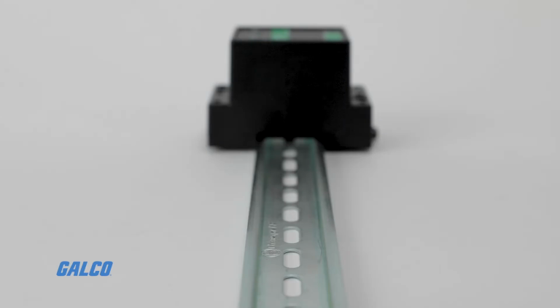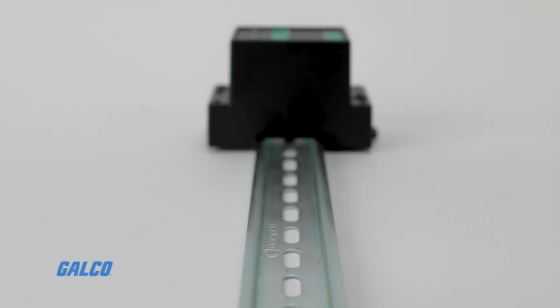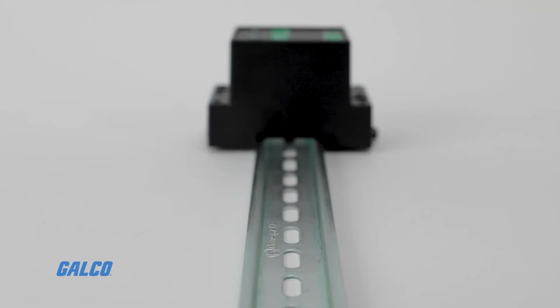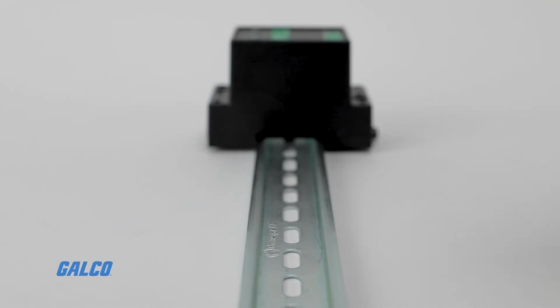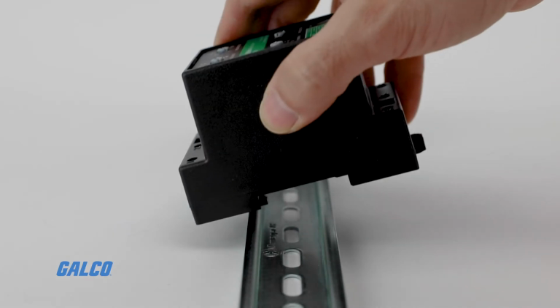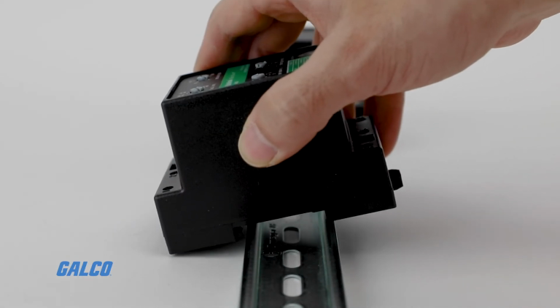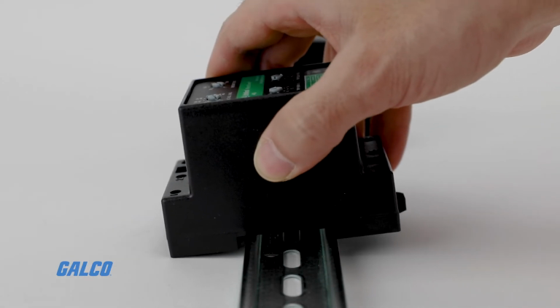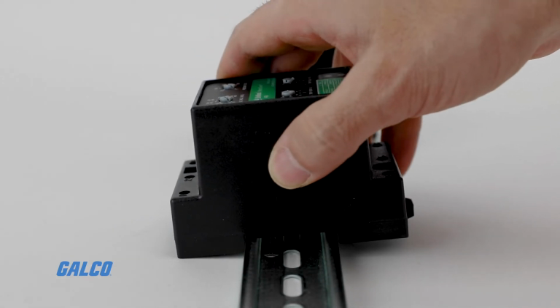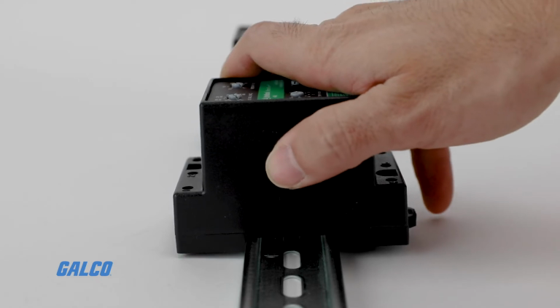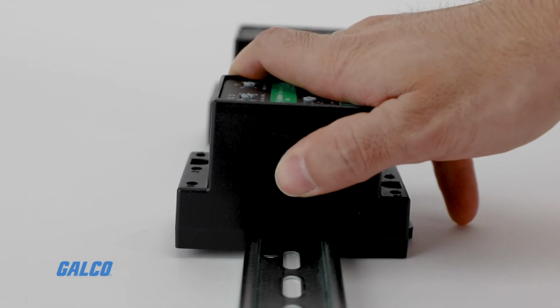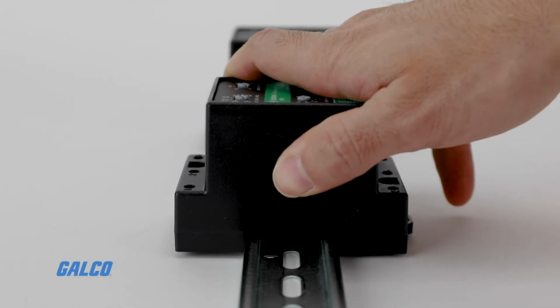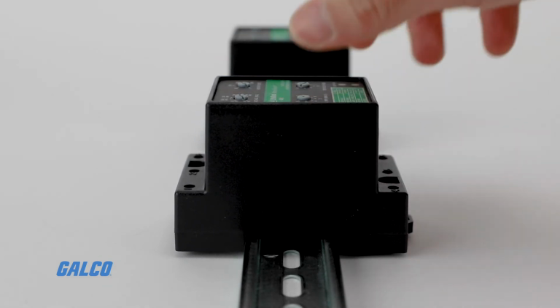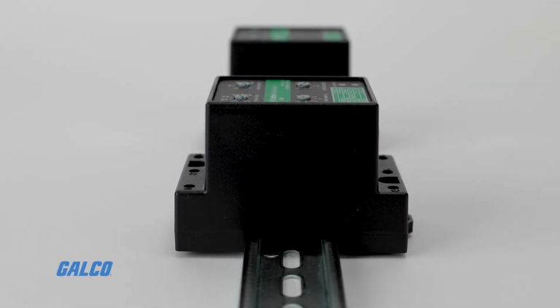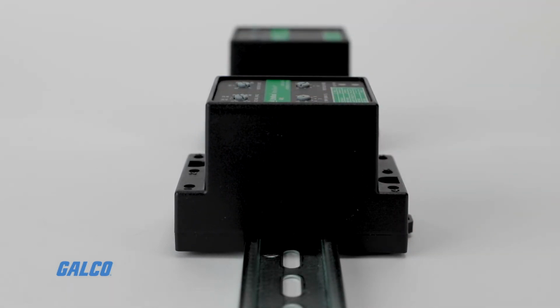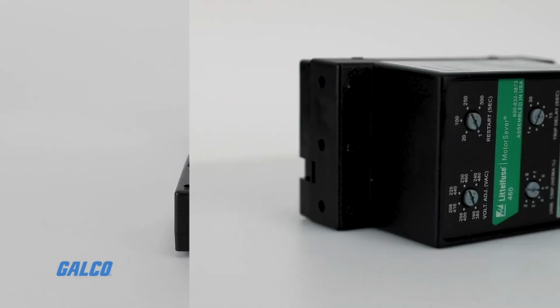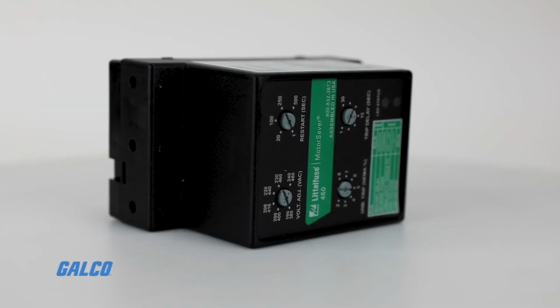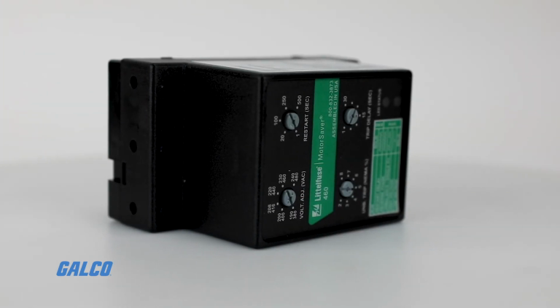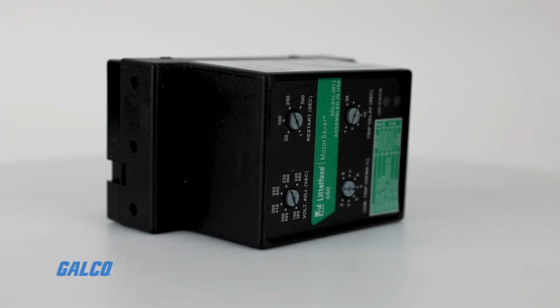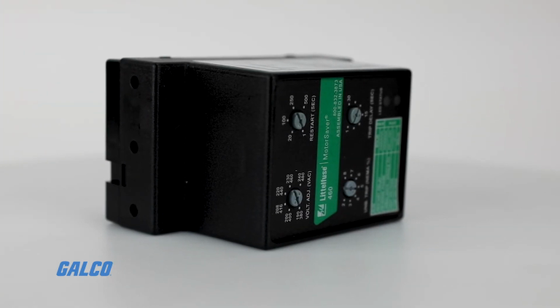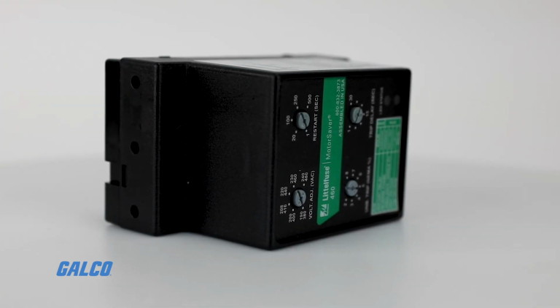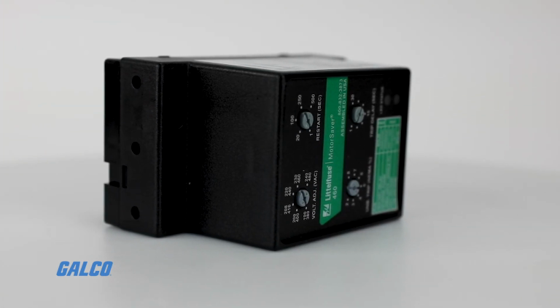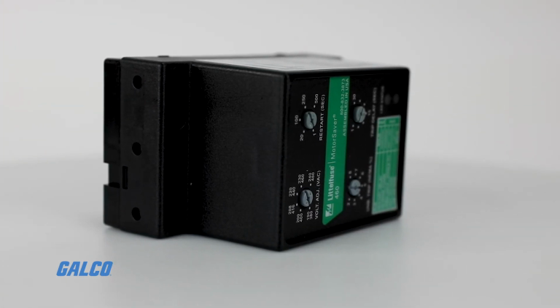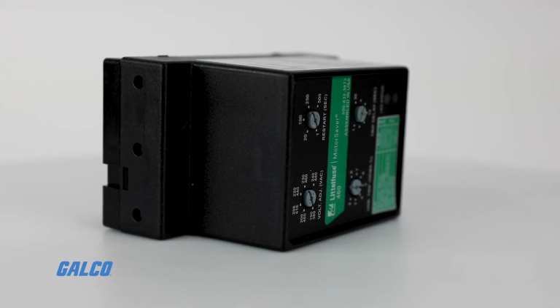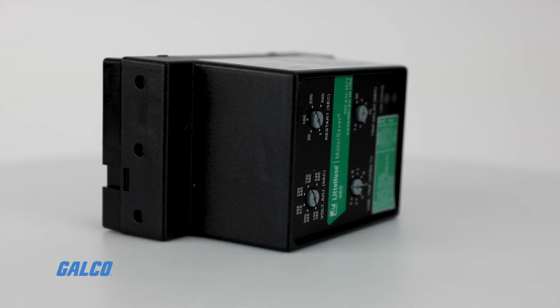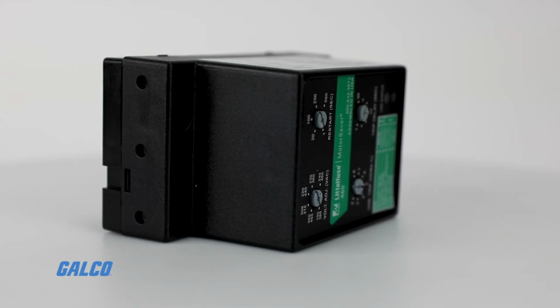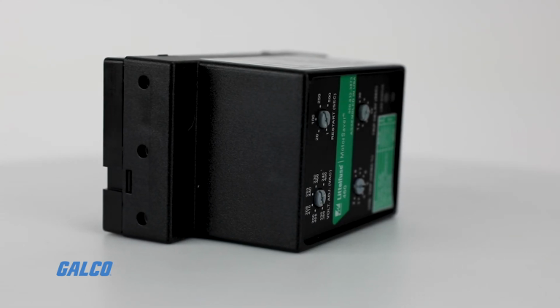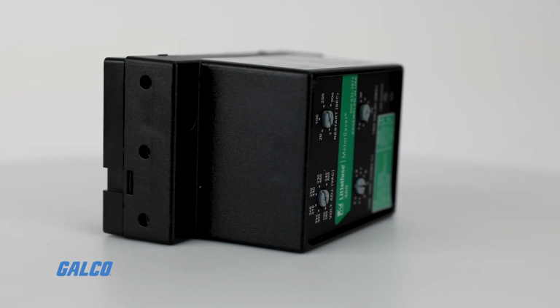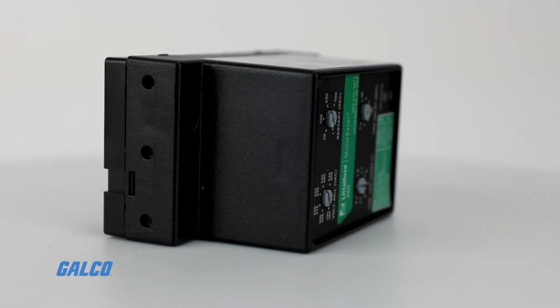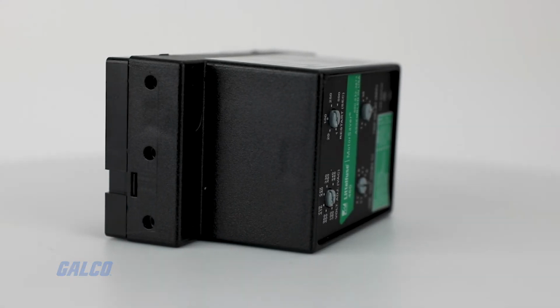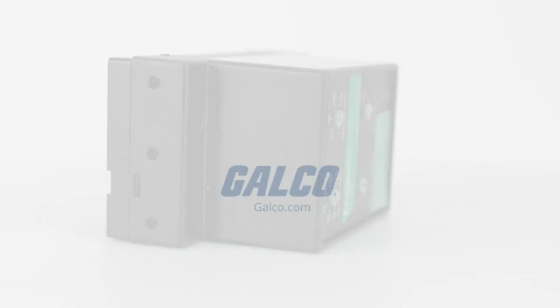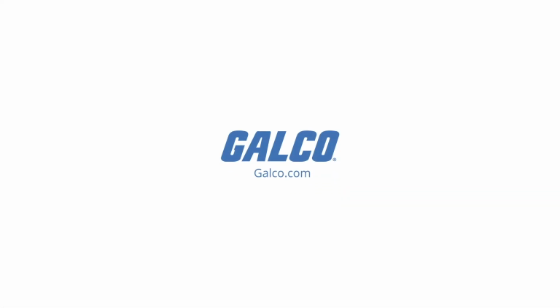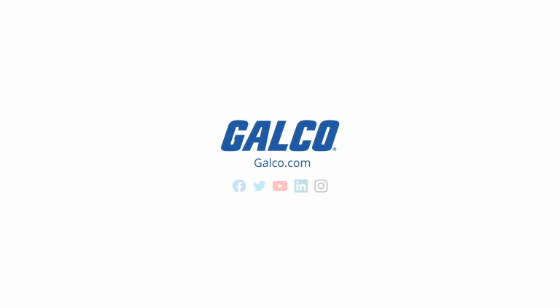460 Series Relays are IP20 rated and finger safe, with a wide operating temperature range and a long service life. Visit galco.com to learn more.